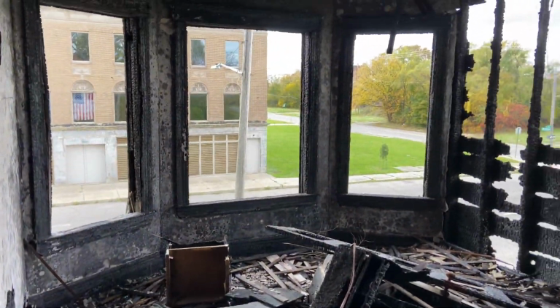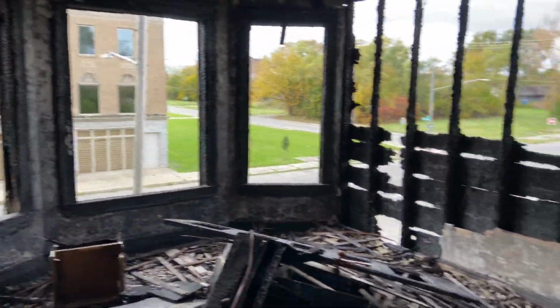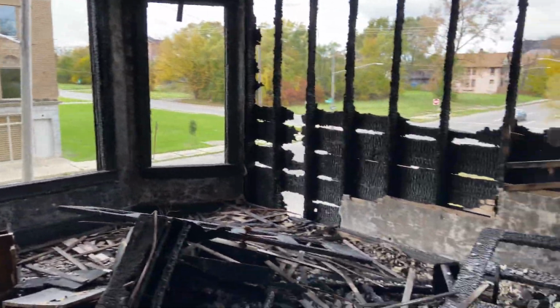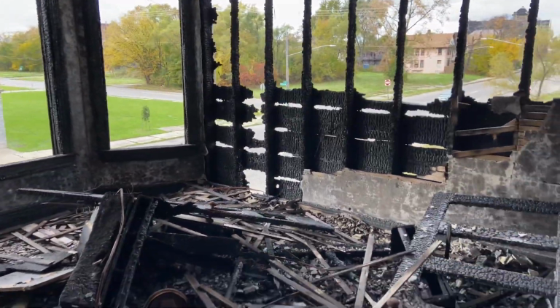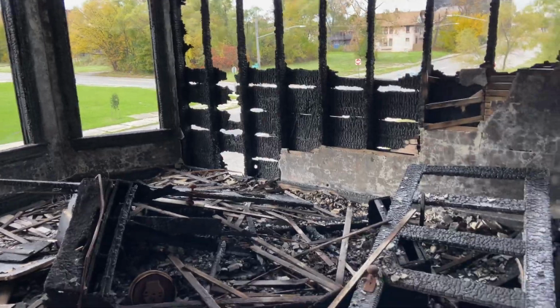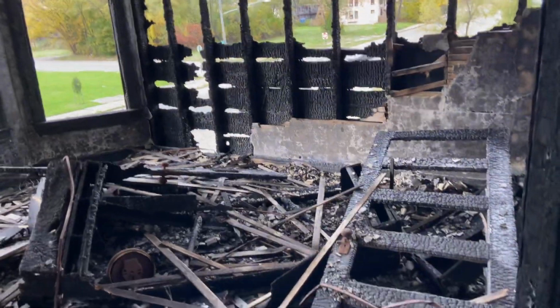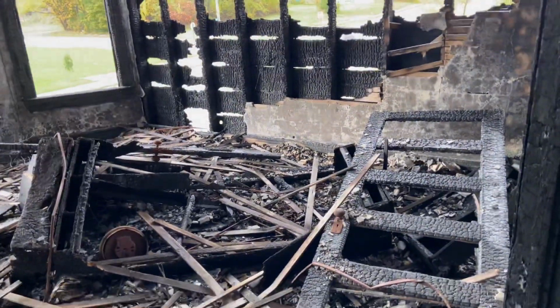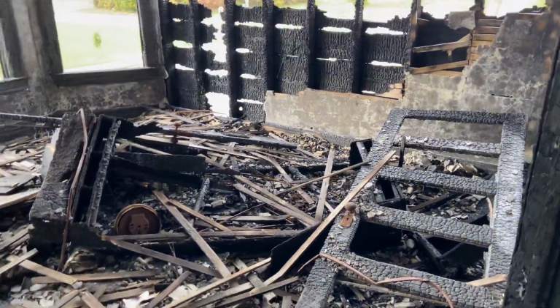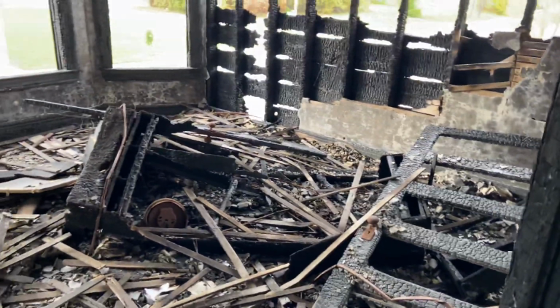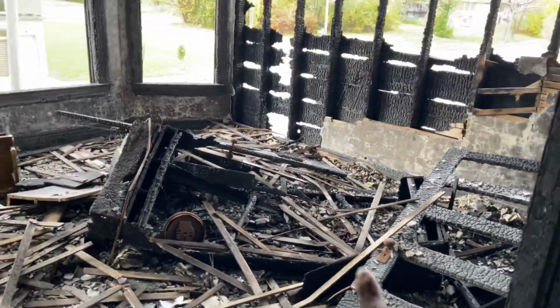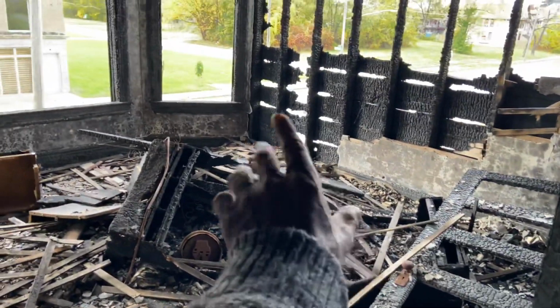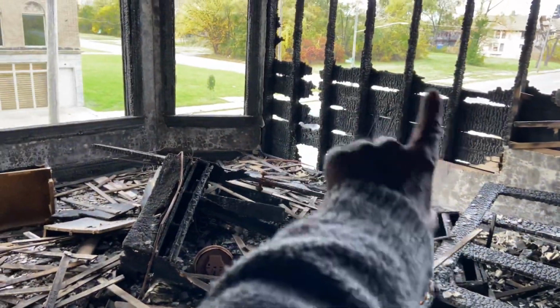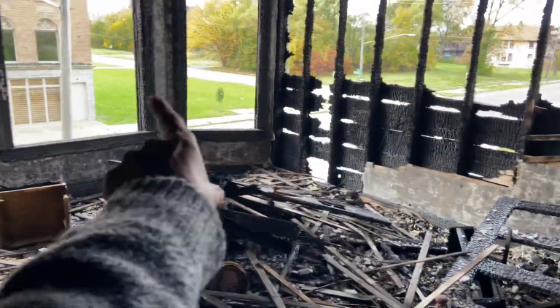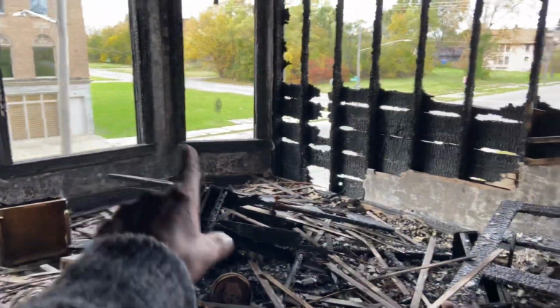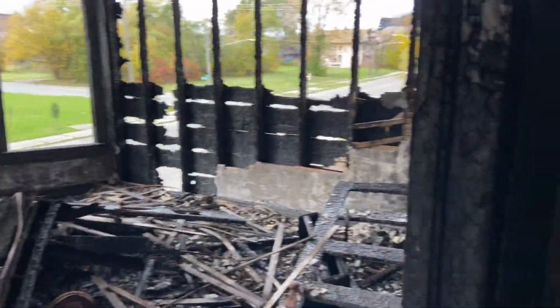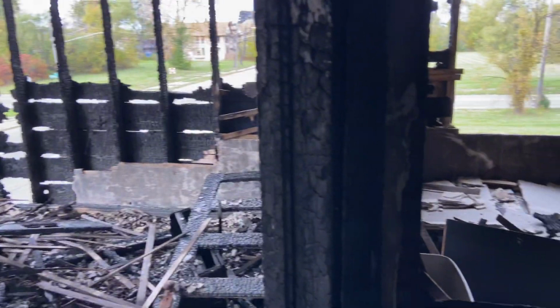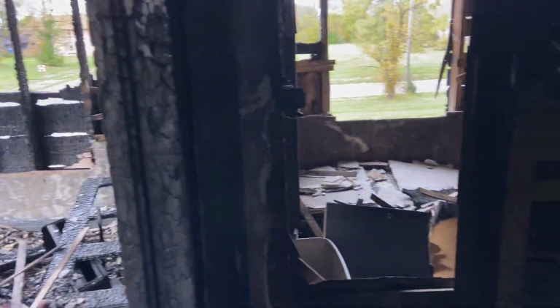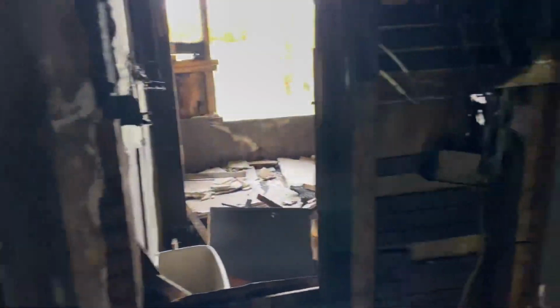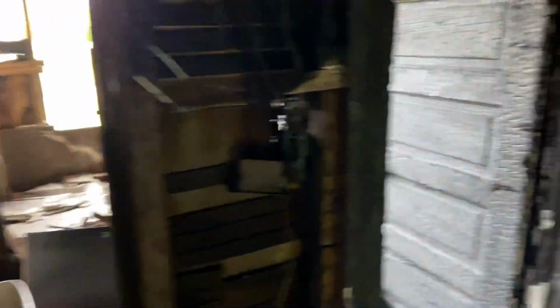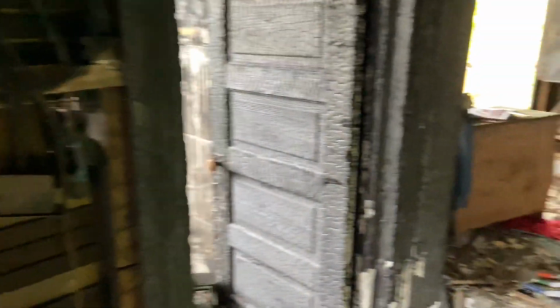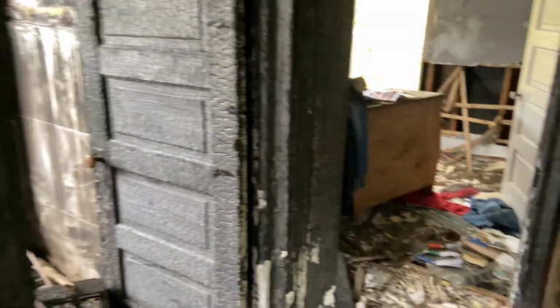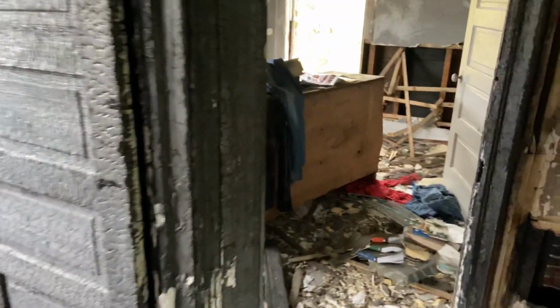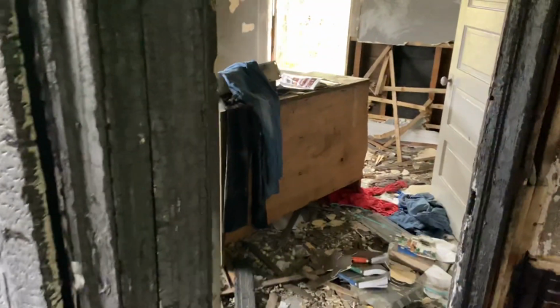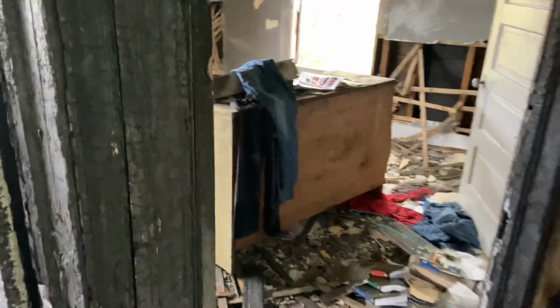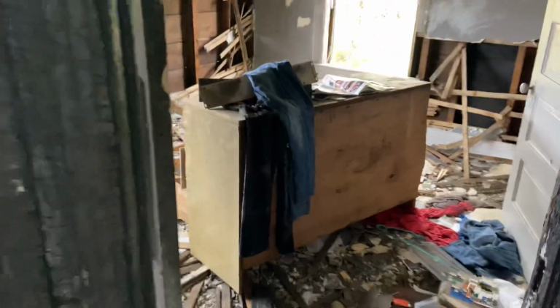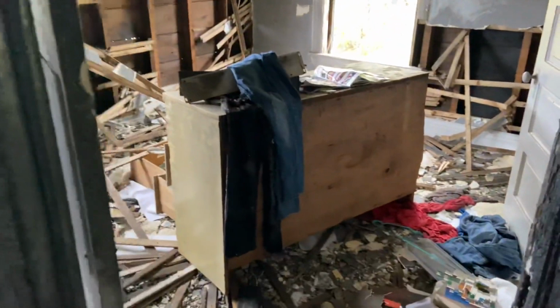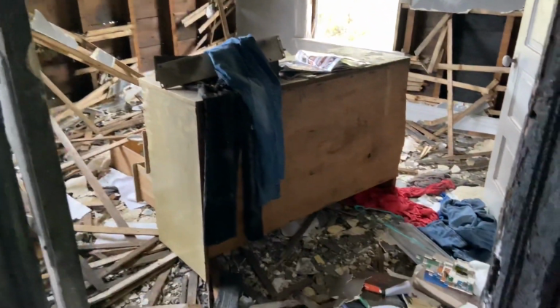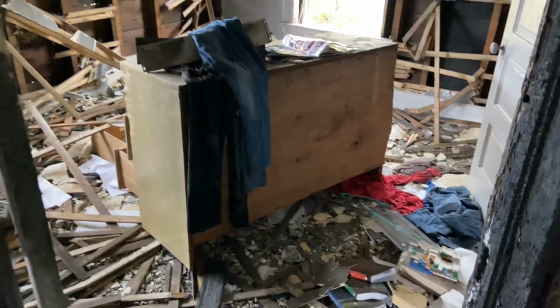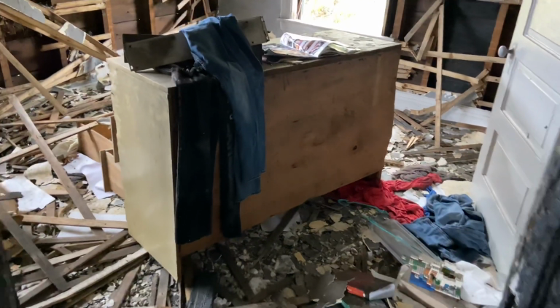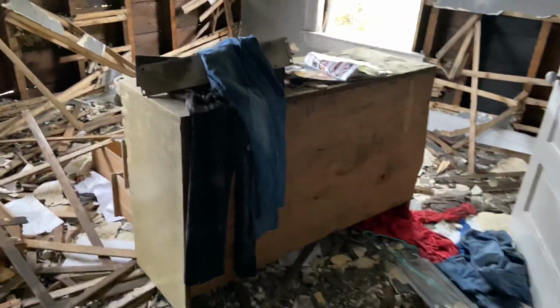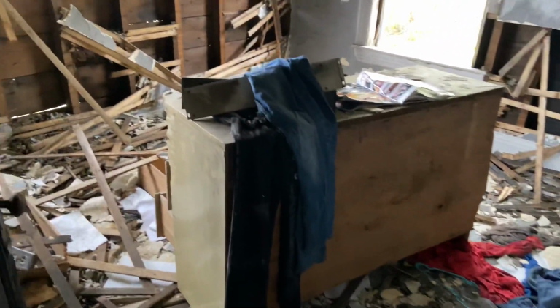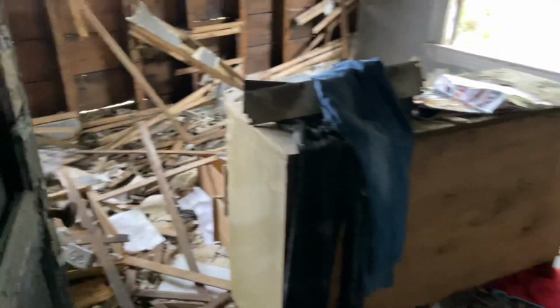This was a nice house at one time. This is the second floor, so you would have been able to look out right here. Let's see what we got here.